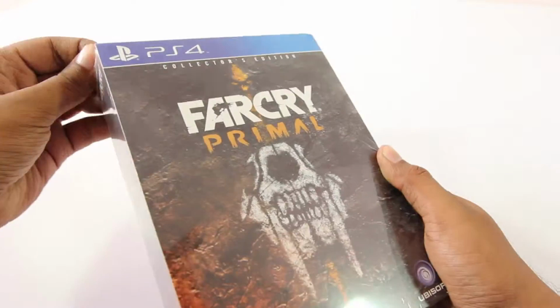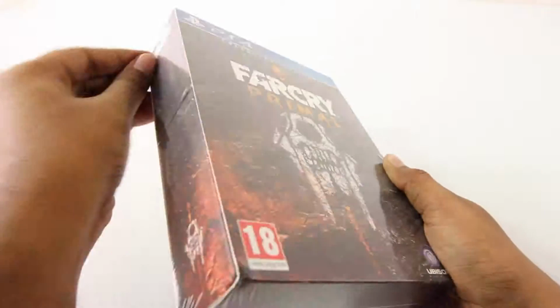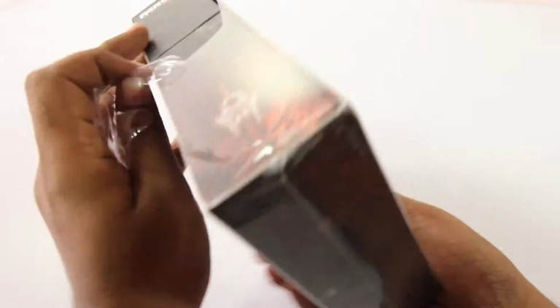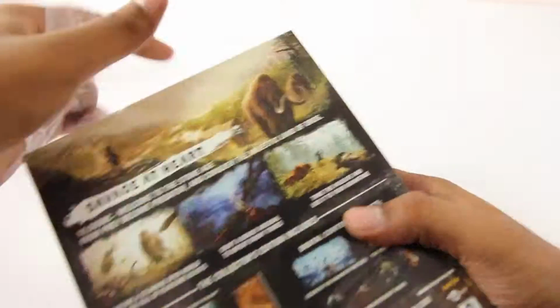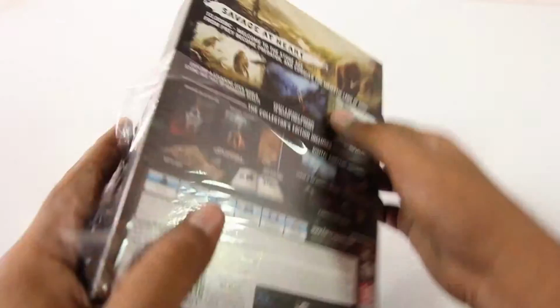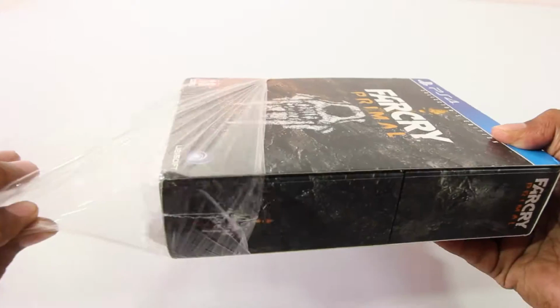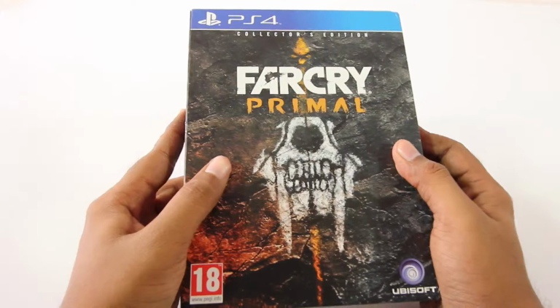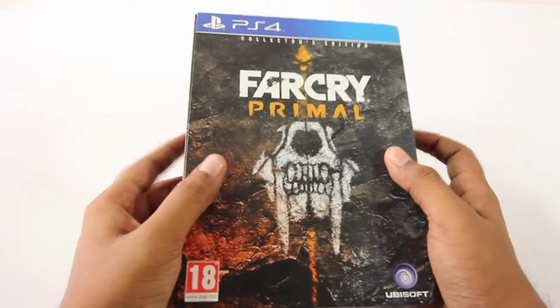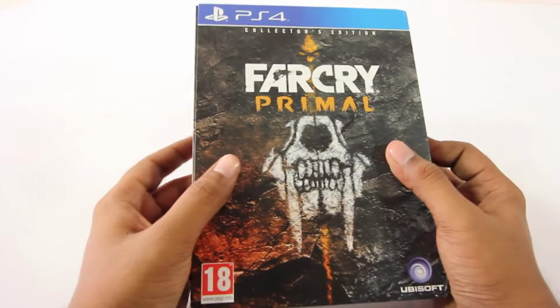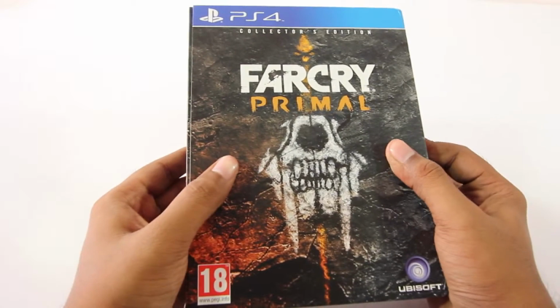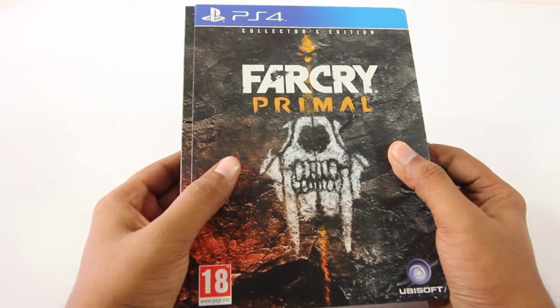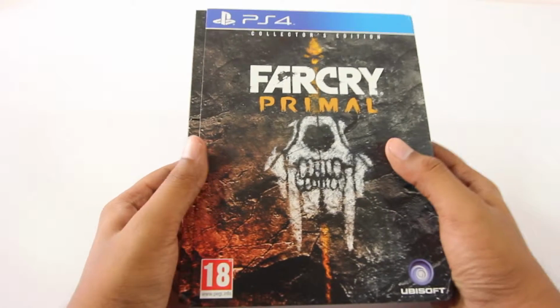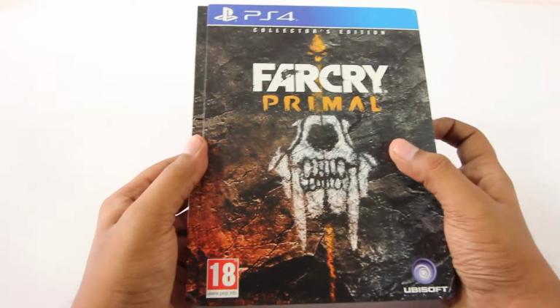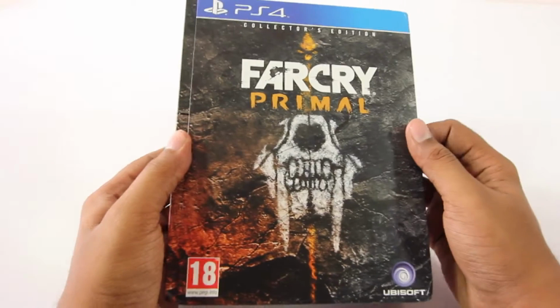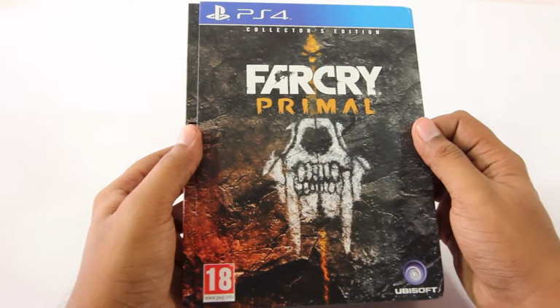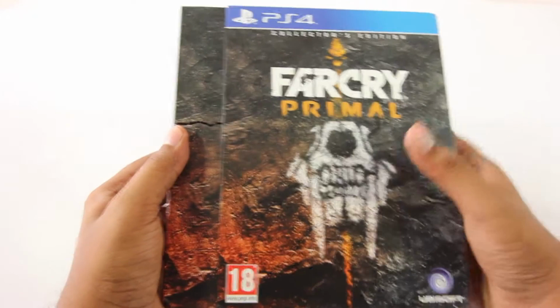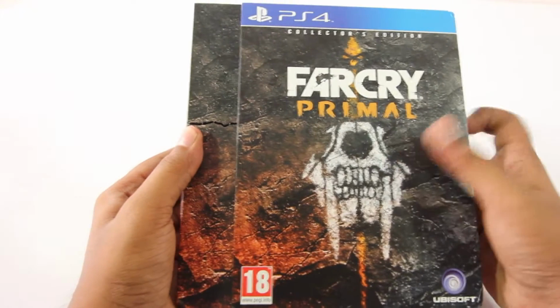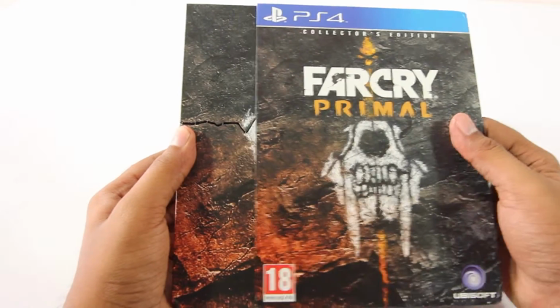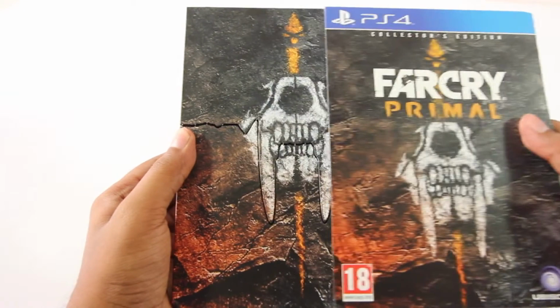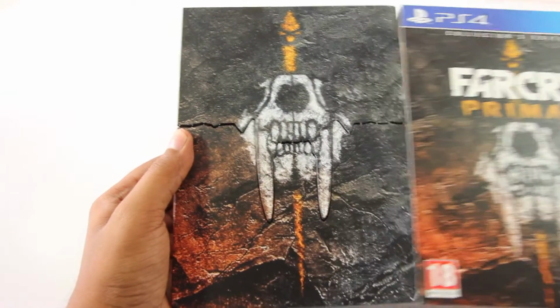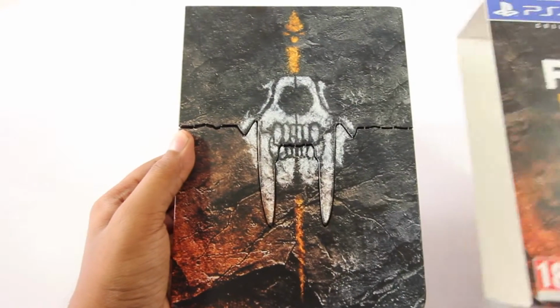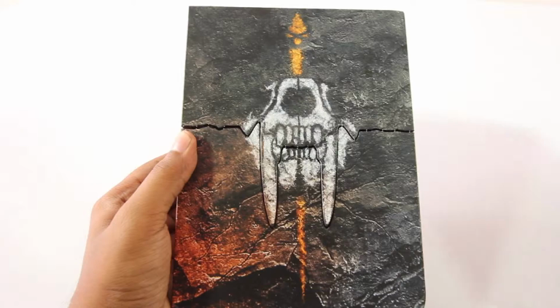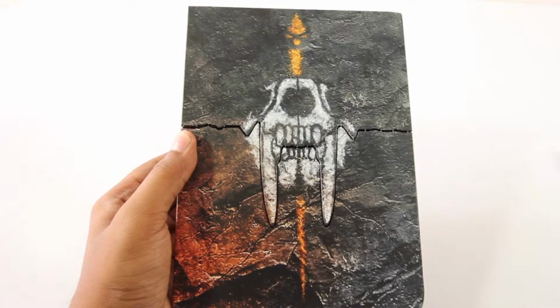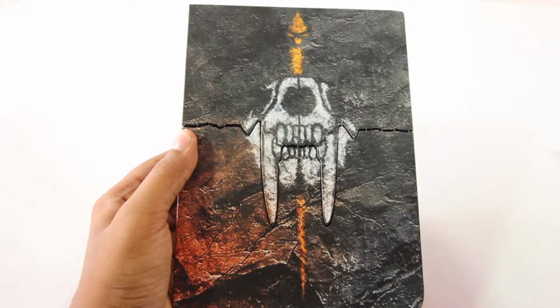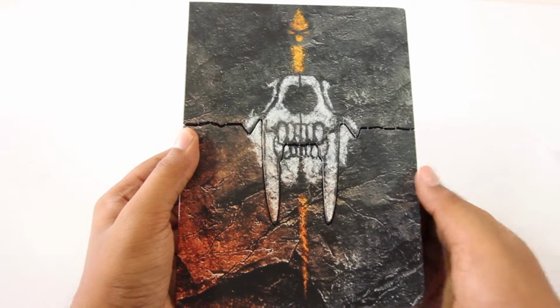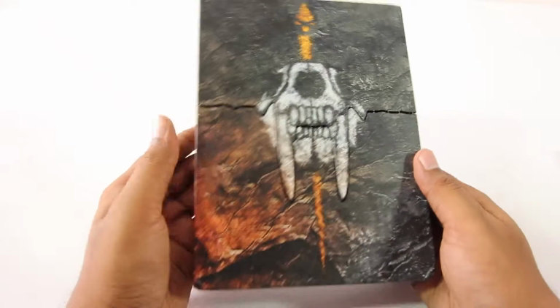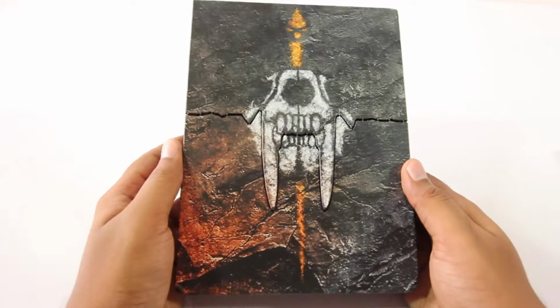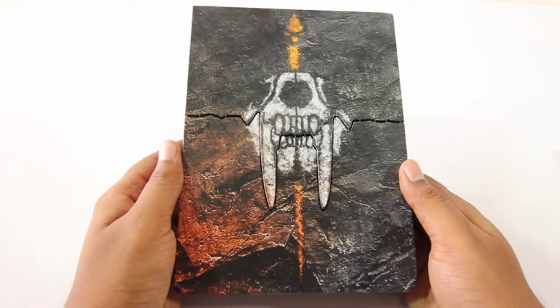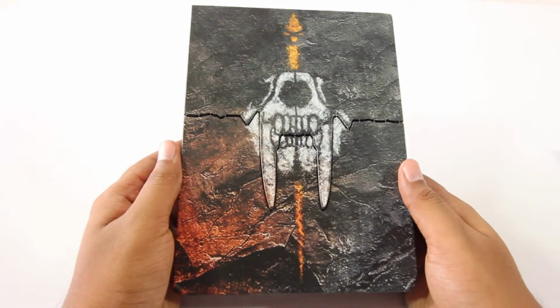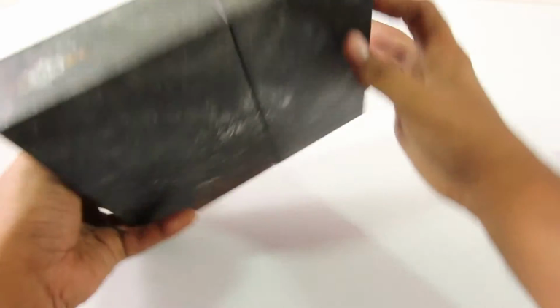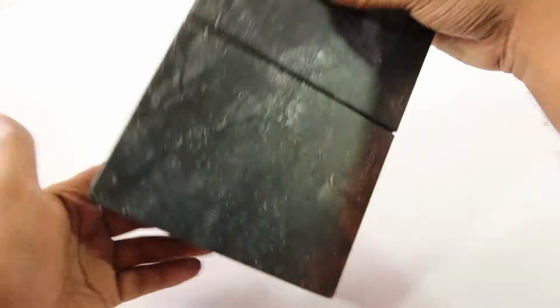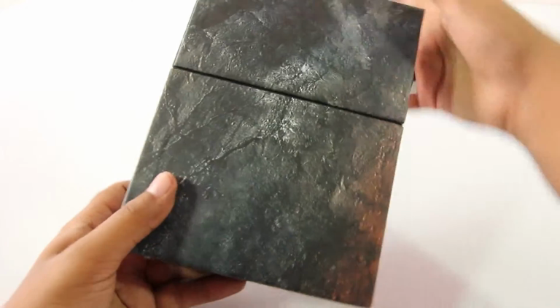Firstly let's remove this plastic, and that reveals the box. This is how it looks on the front, and here we just have to slide the box to the side. And here we have the saber tooth skull on the front. Pretty plain design on the back.